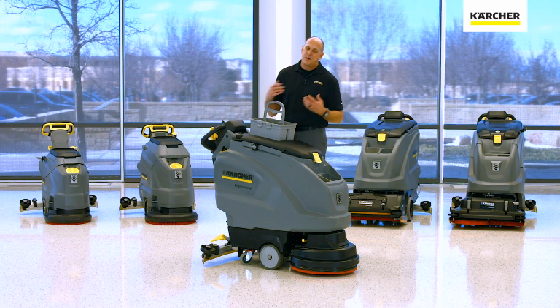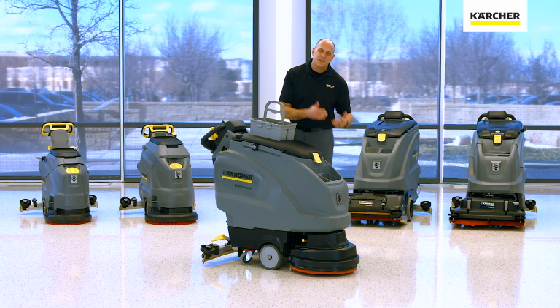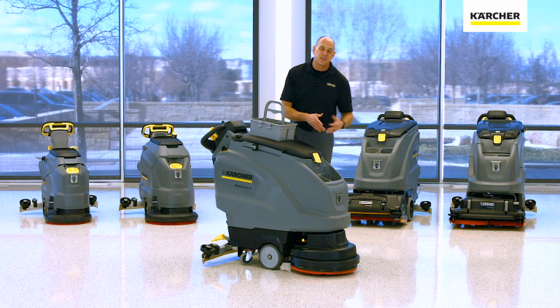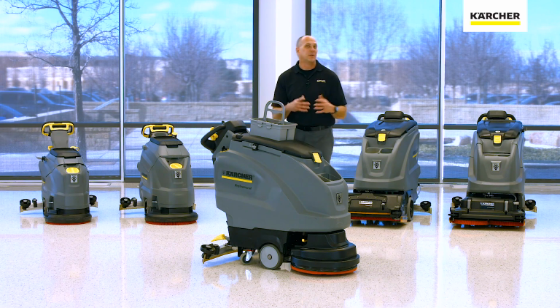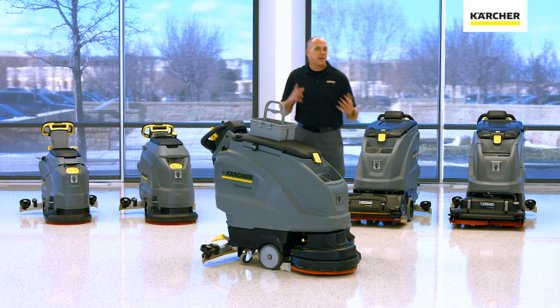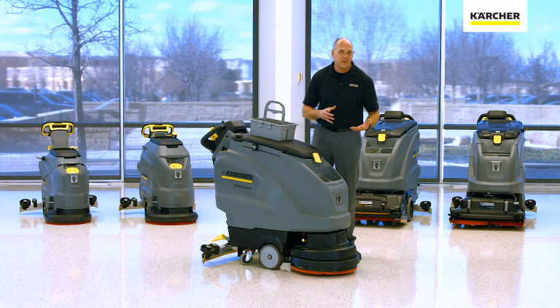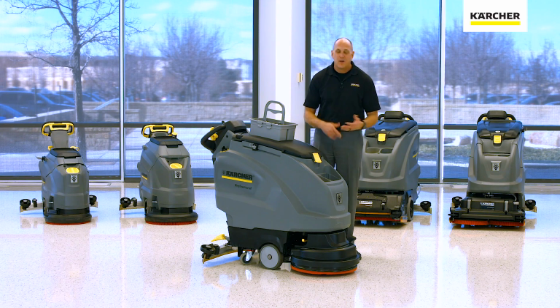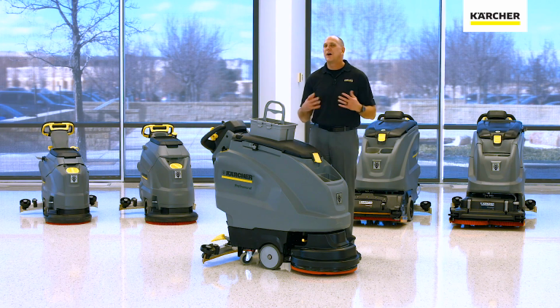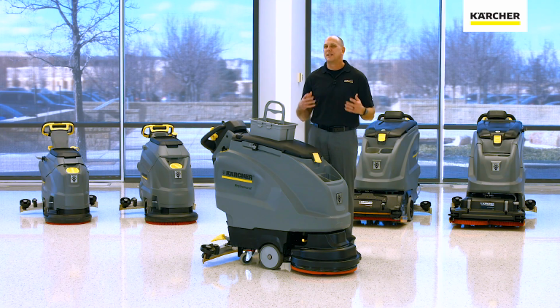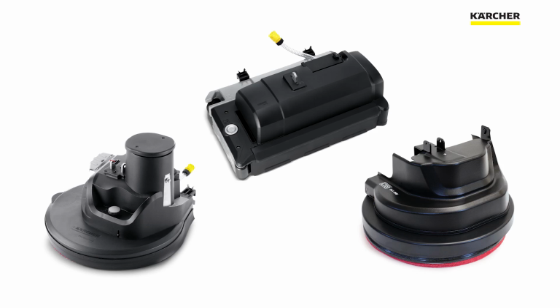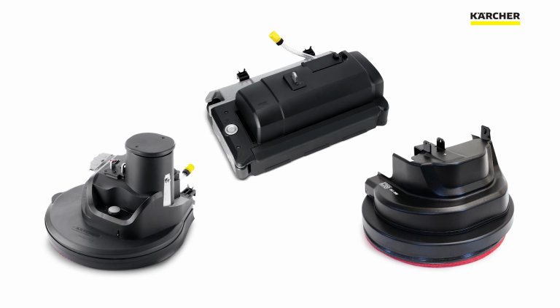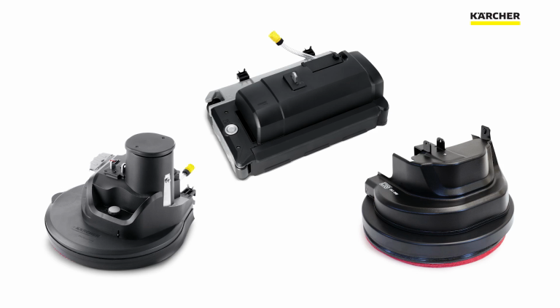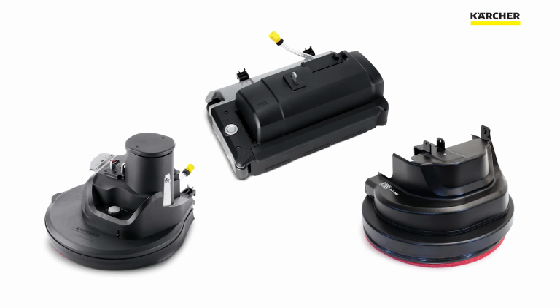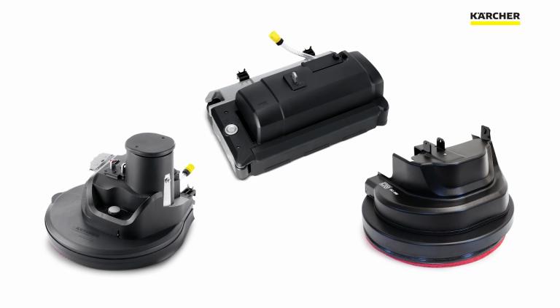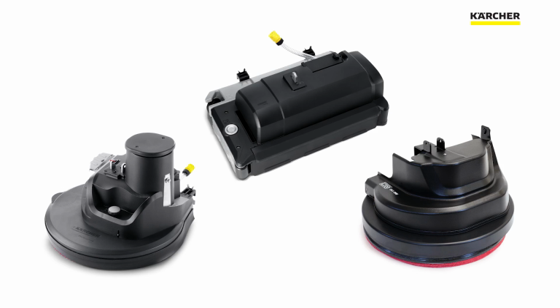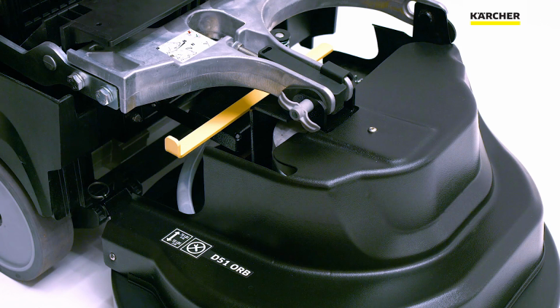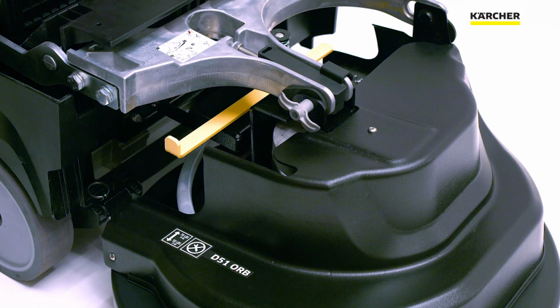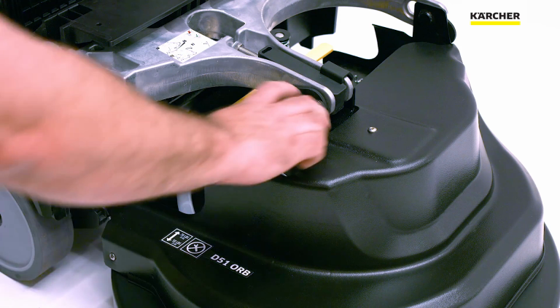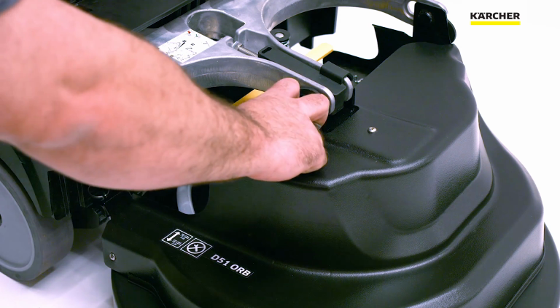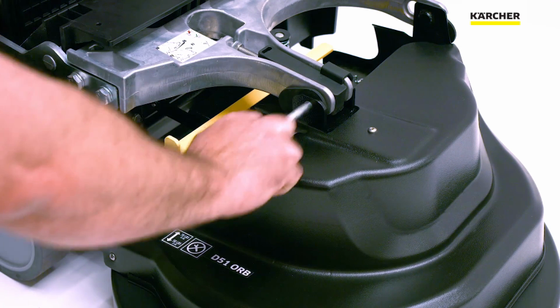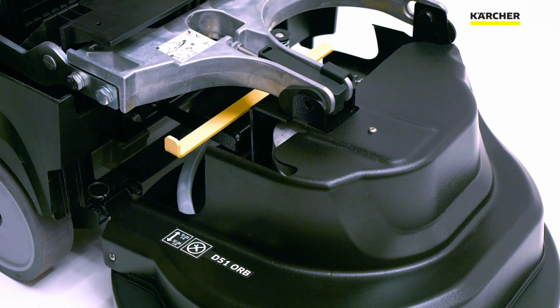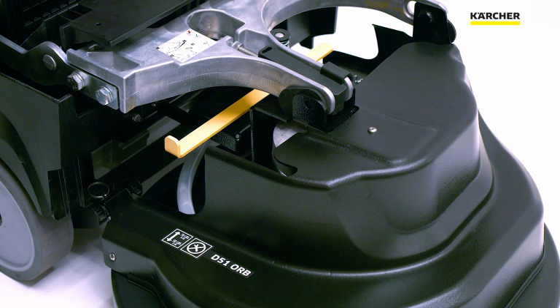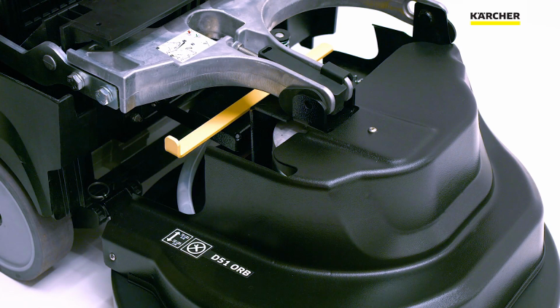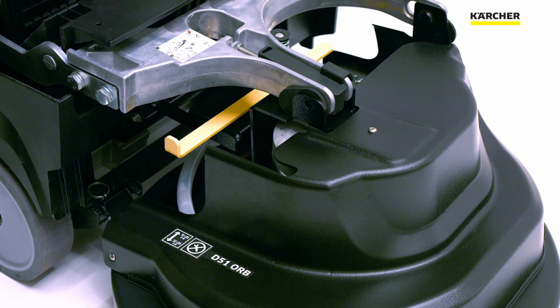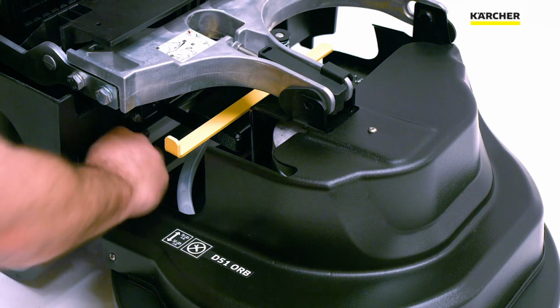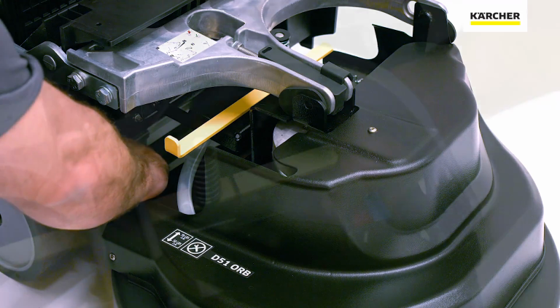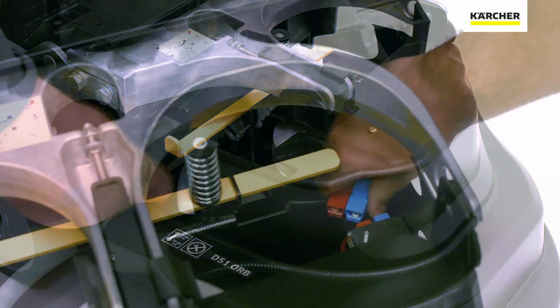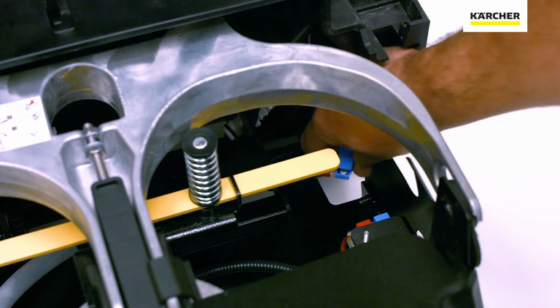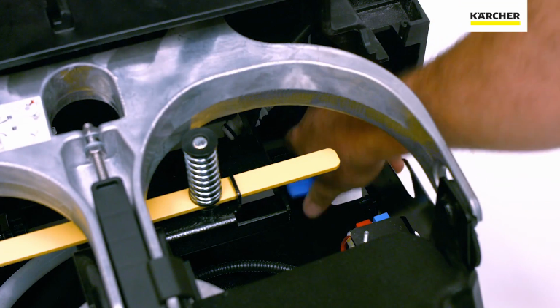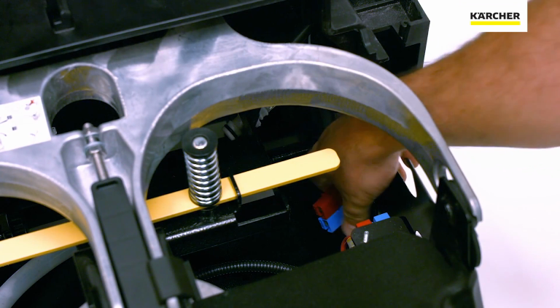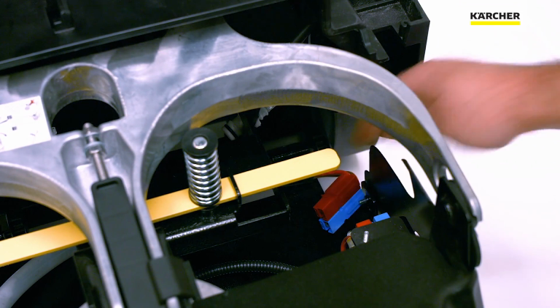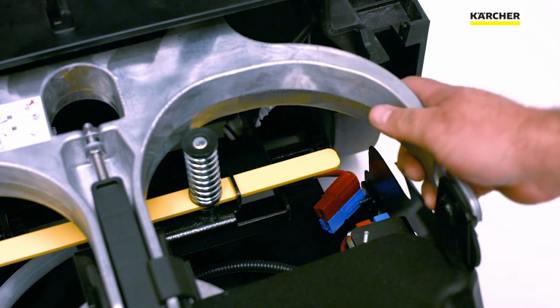When it comes to the decks — remember at the beginning of this video we talked about the different head options you can put on the front. No tools needed. You can actually swap heads in less than five minutes and go tackle a different area.